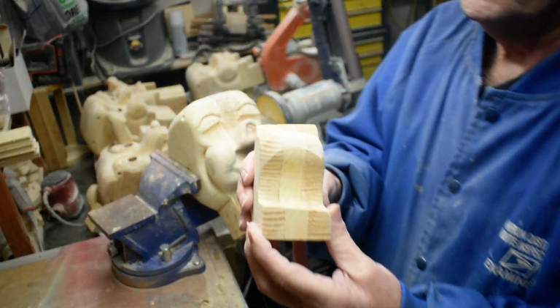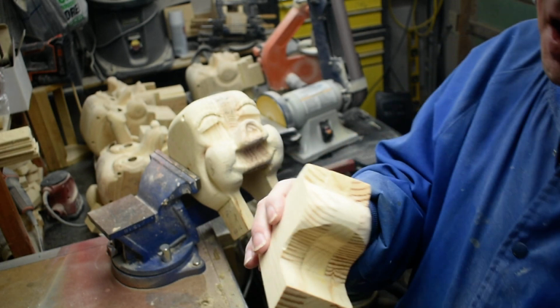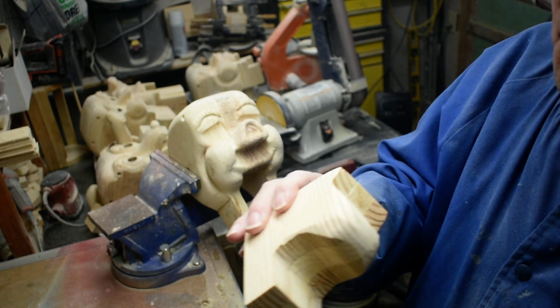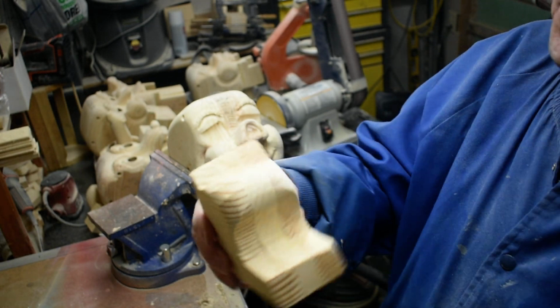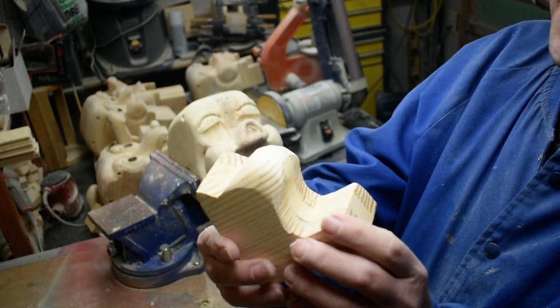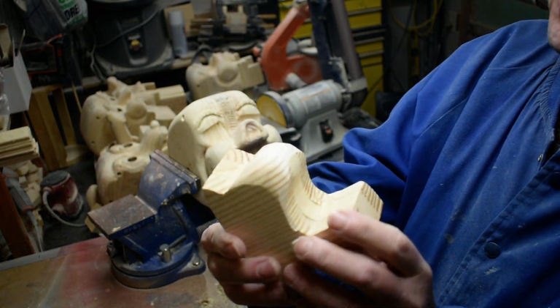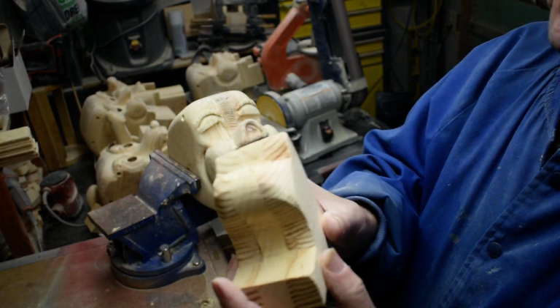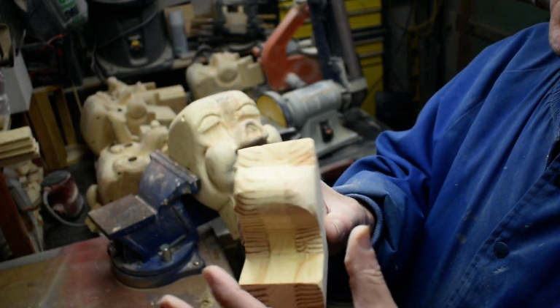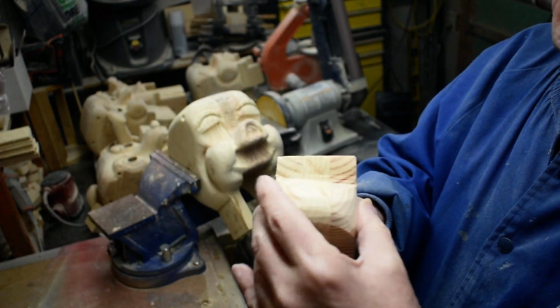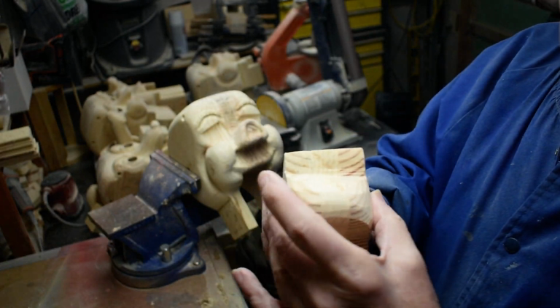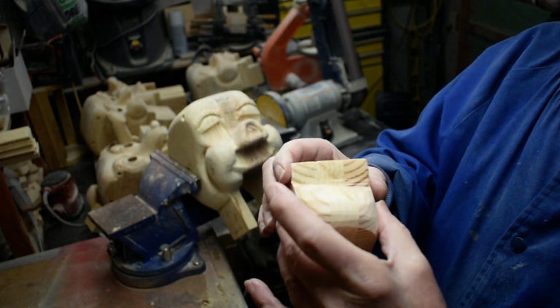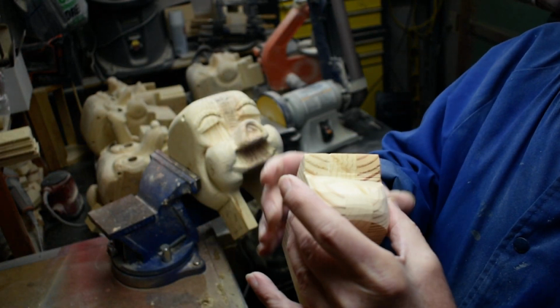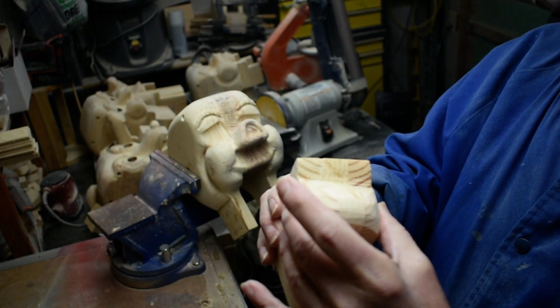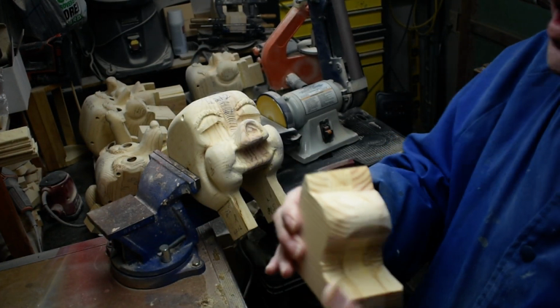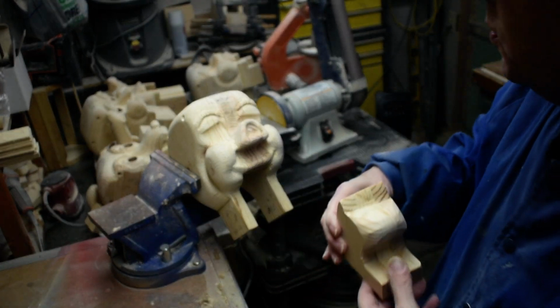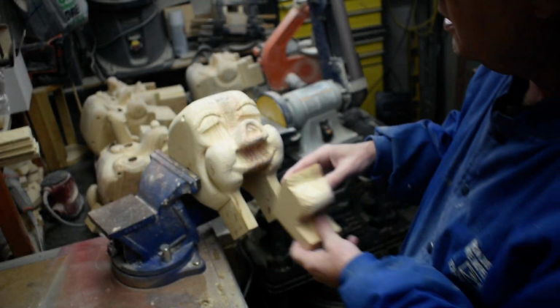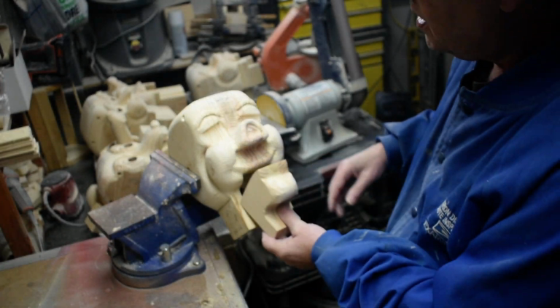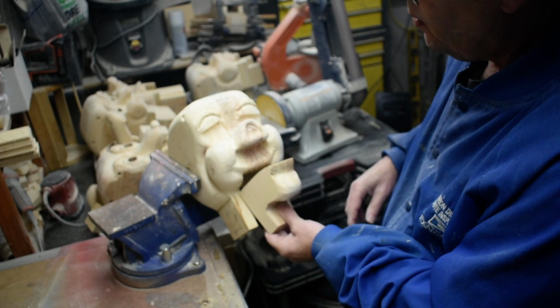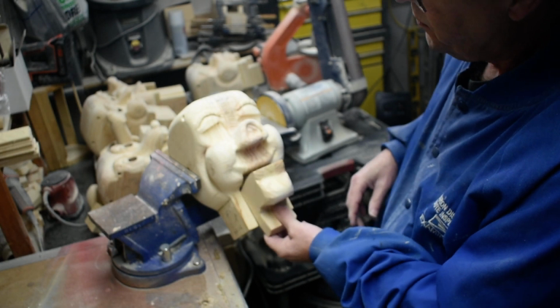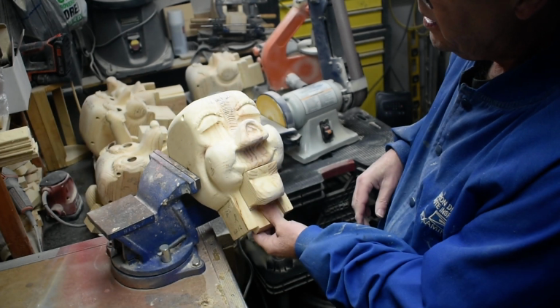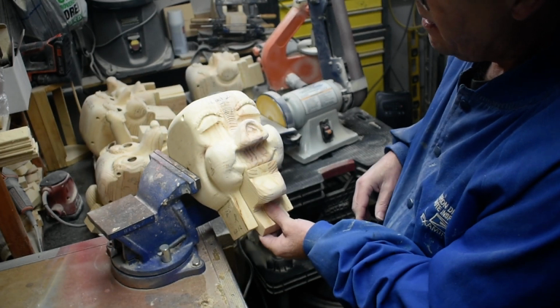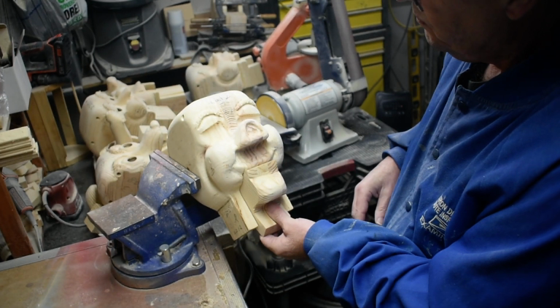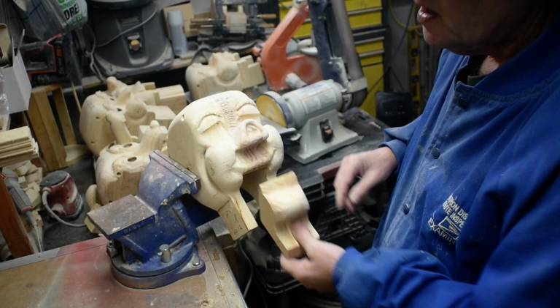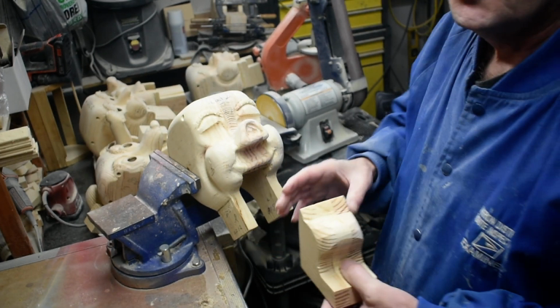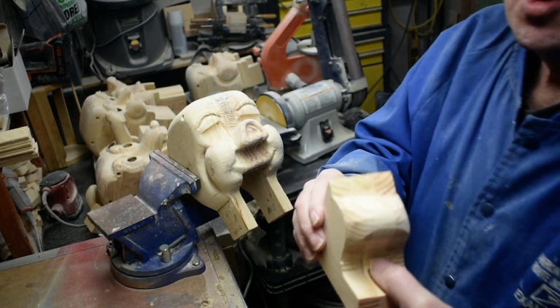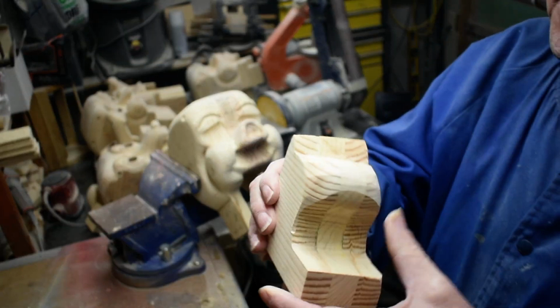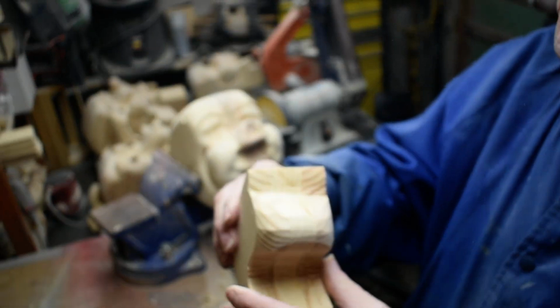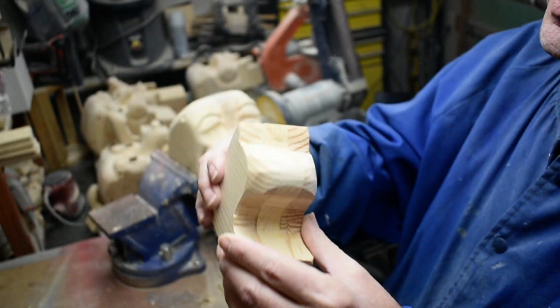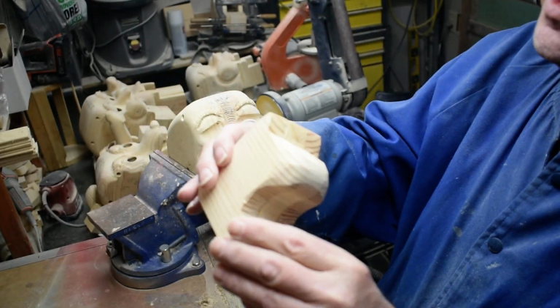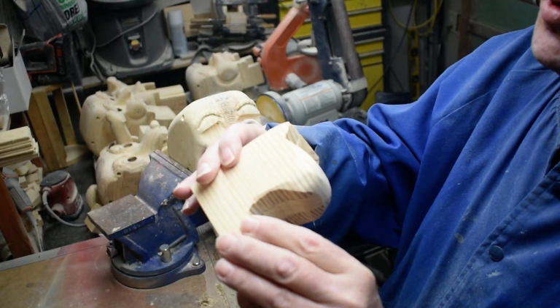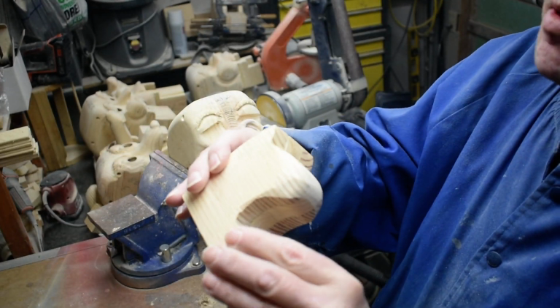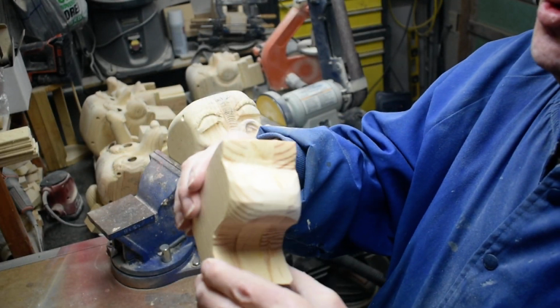See how that rounds it down — we're going to keep getting this rounded down so we get it to fit how we want it to fit in here.